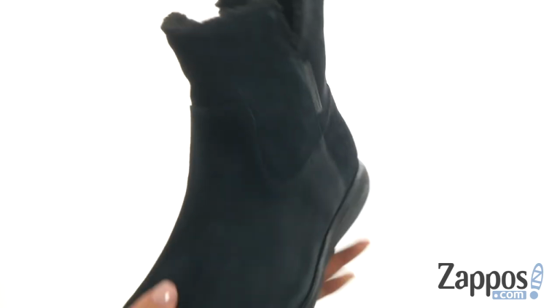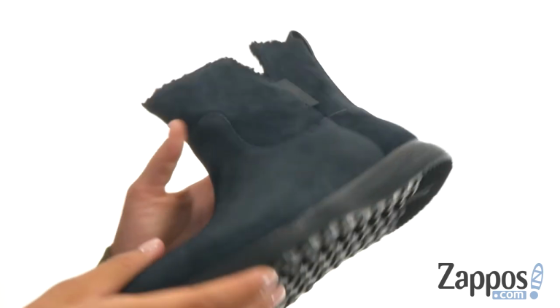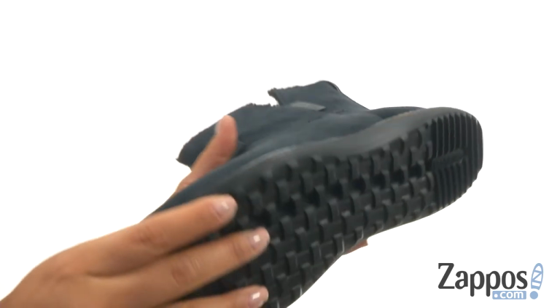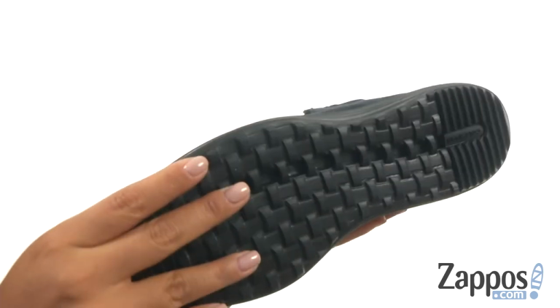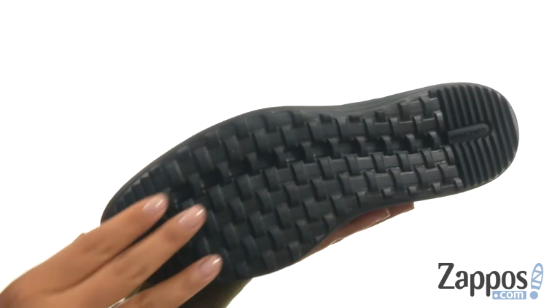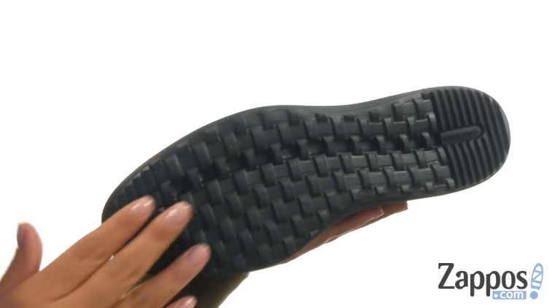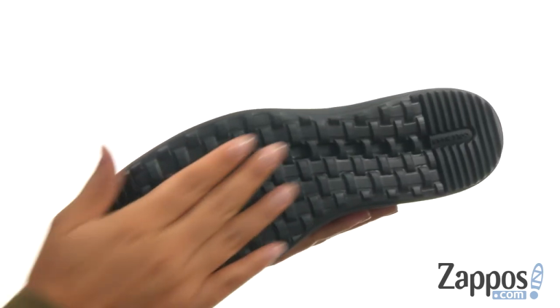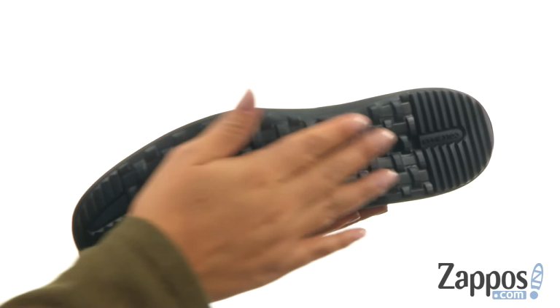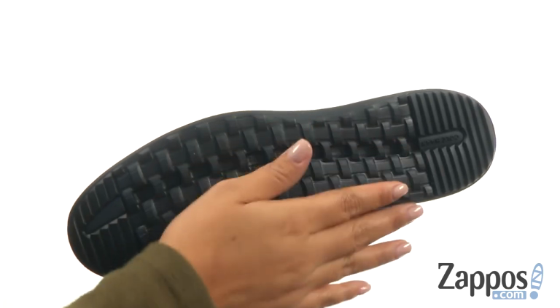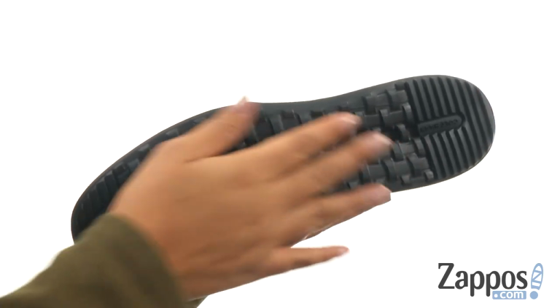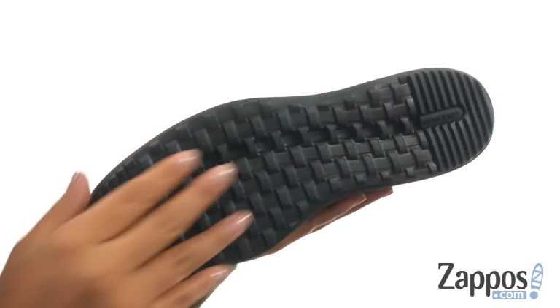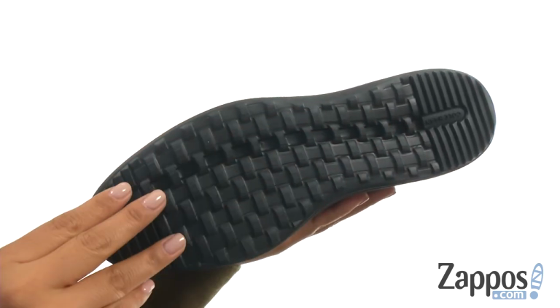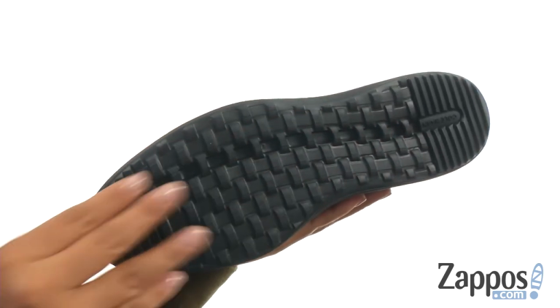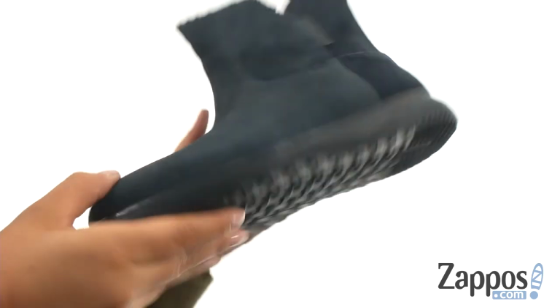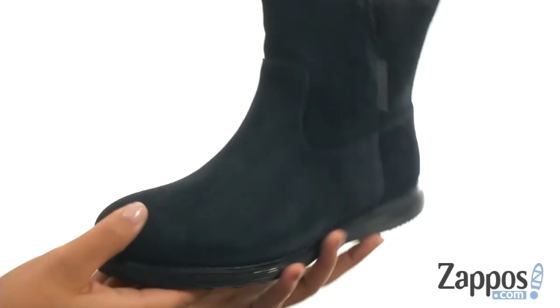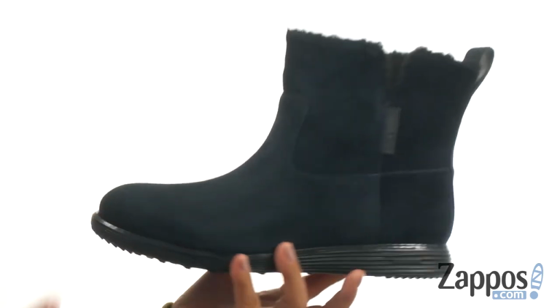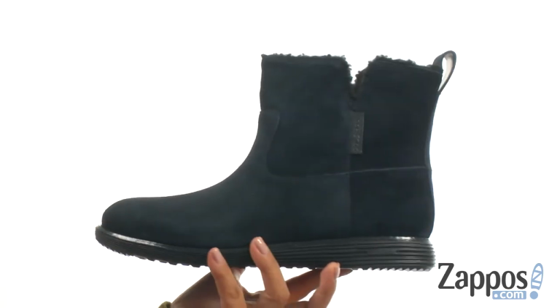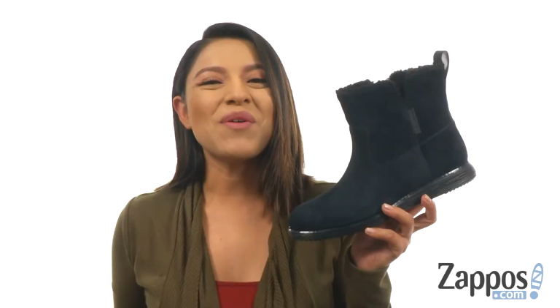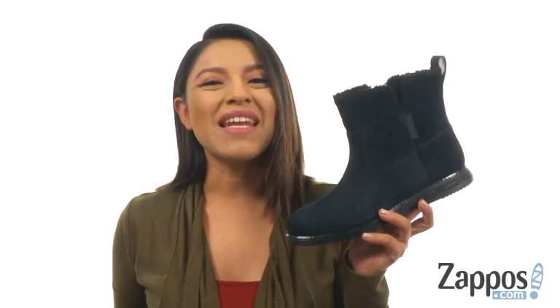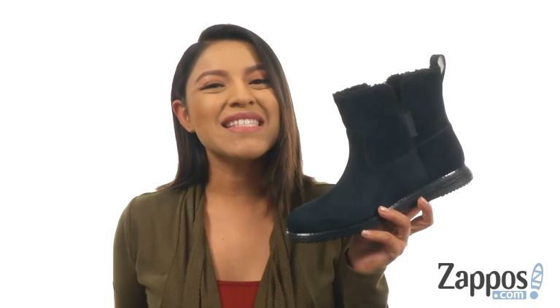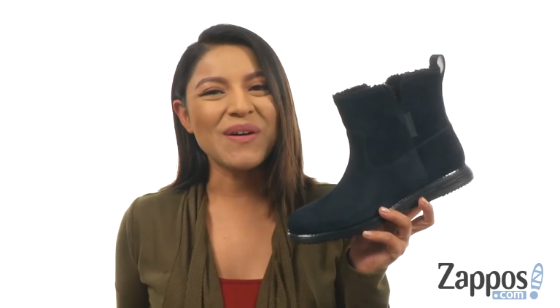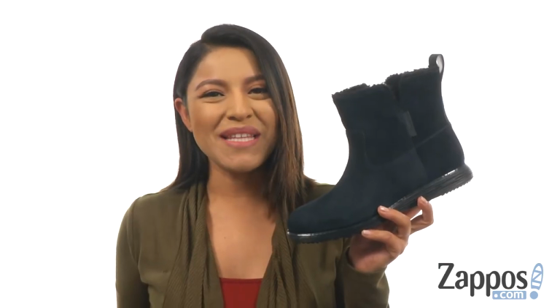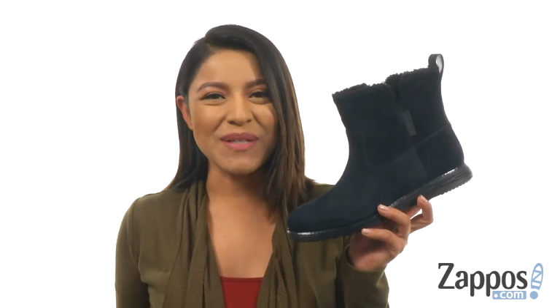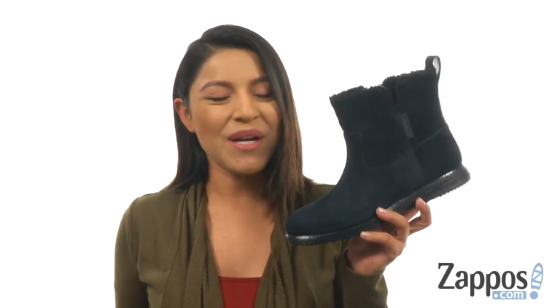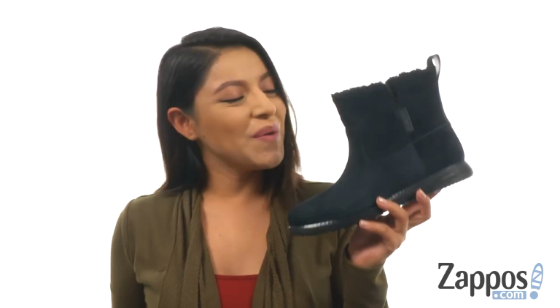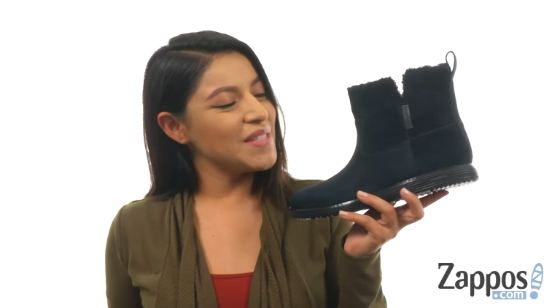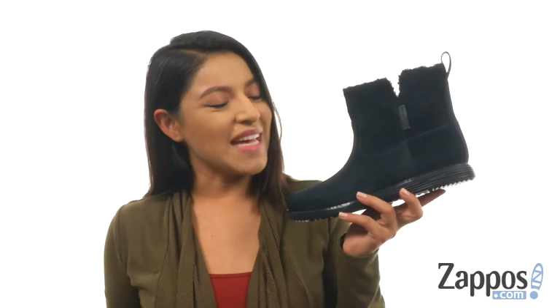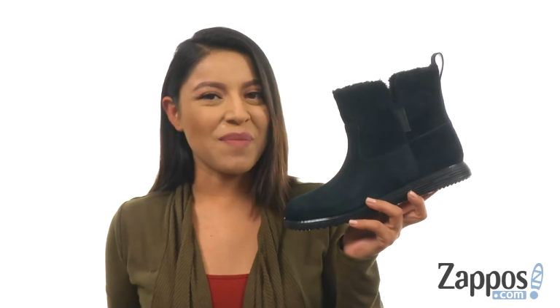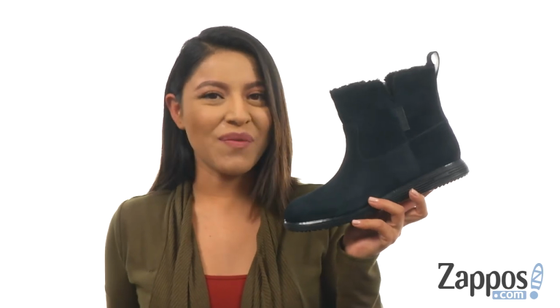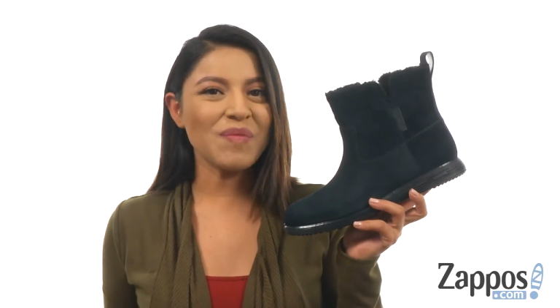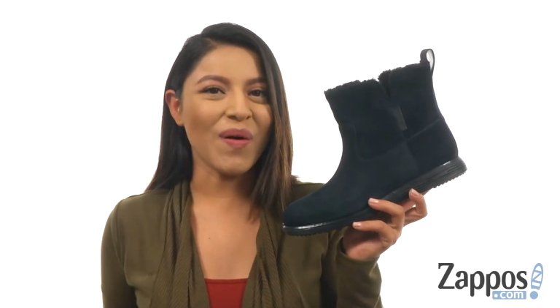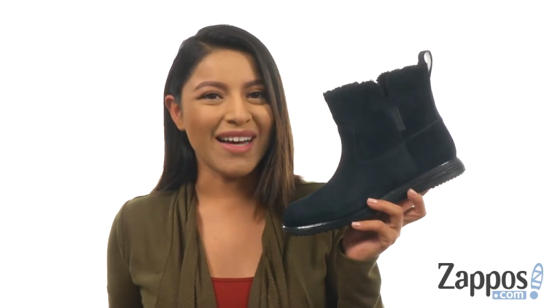At the bottom, there's a synthetic weave-embossed tread outsole. Keep your feet nice and cozy this winter with this fantastic pair from Cole Haan.